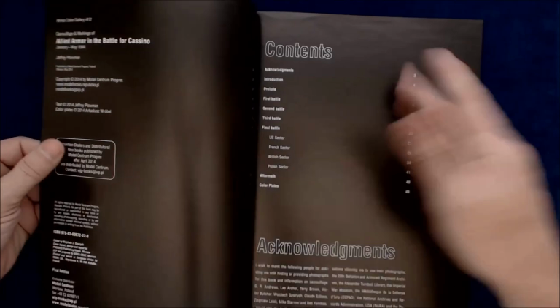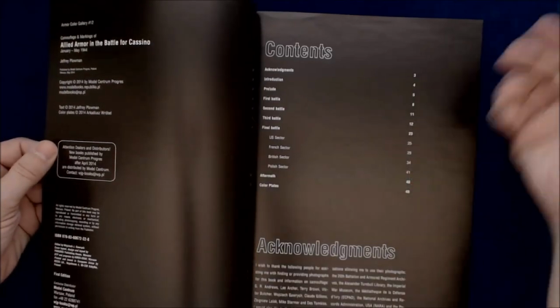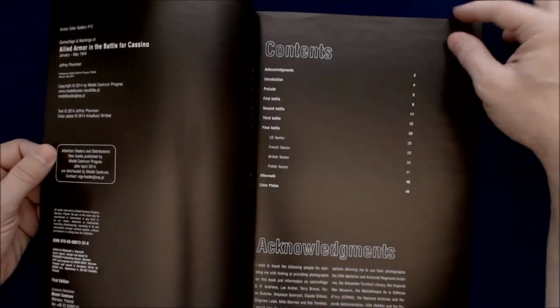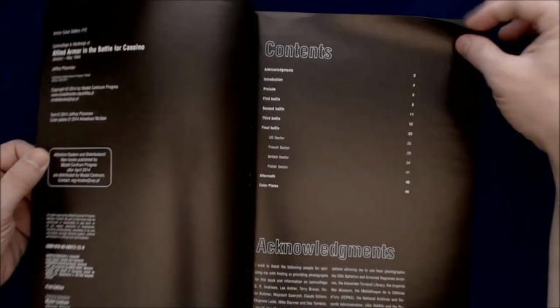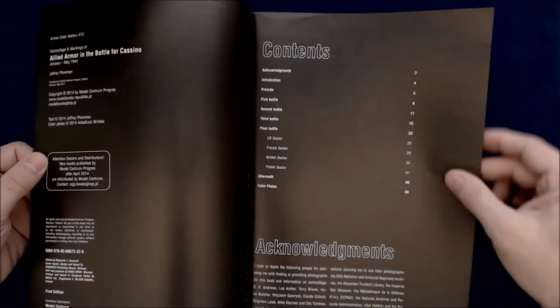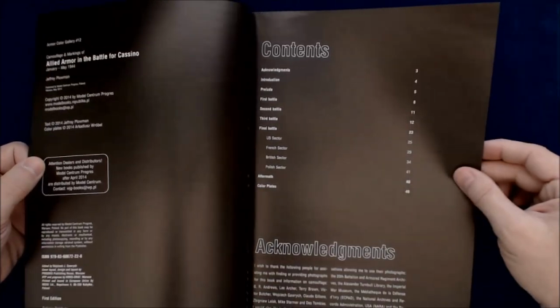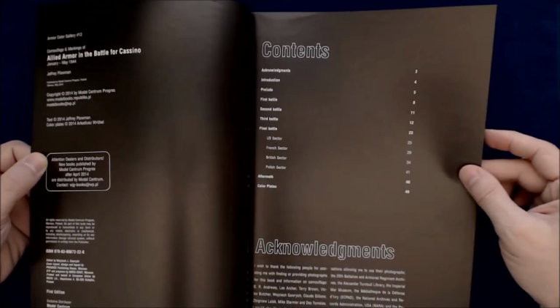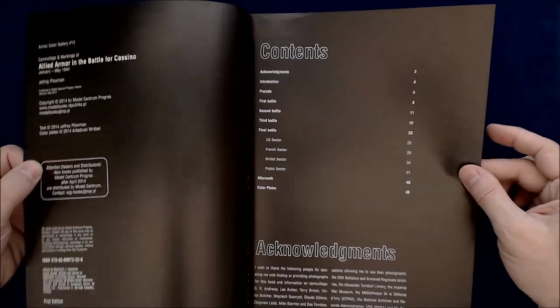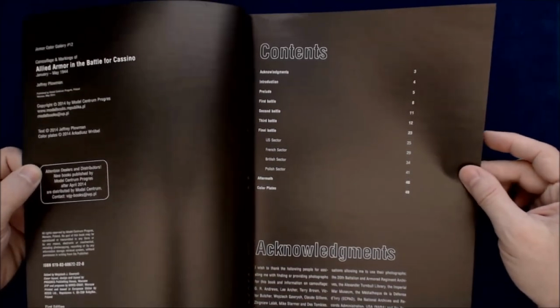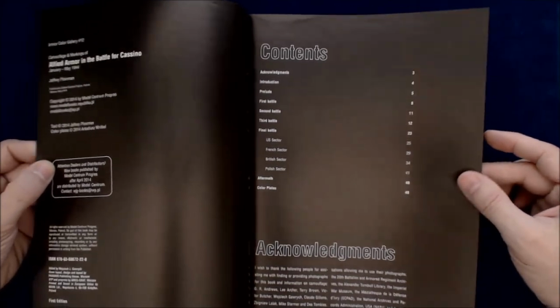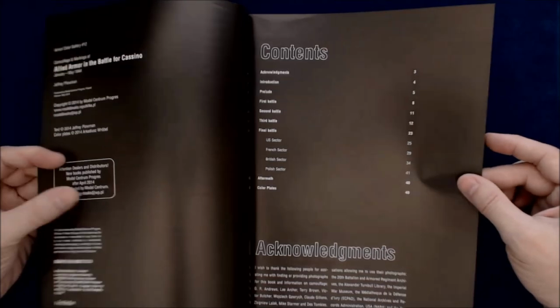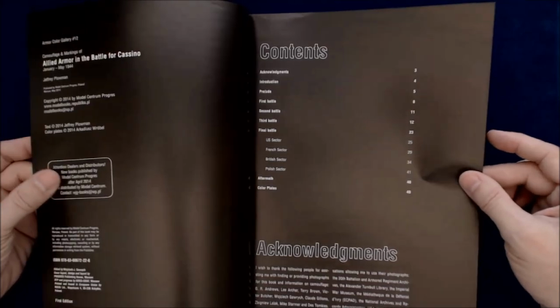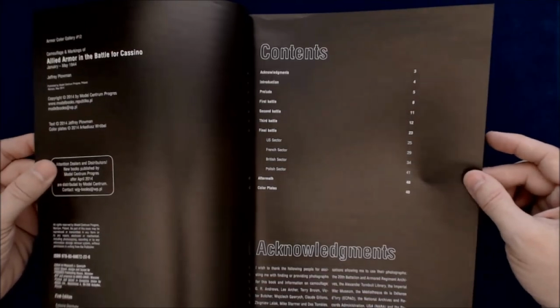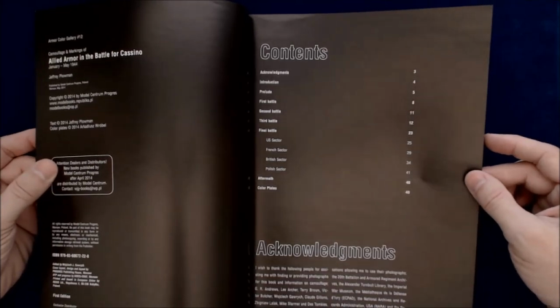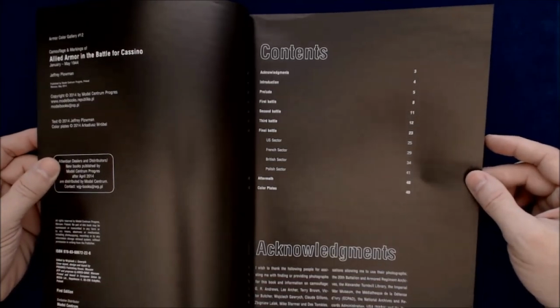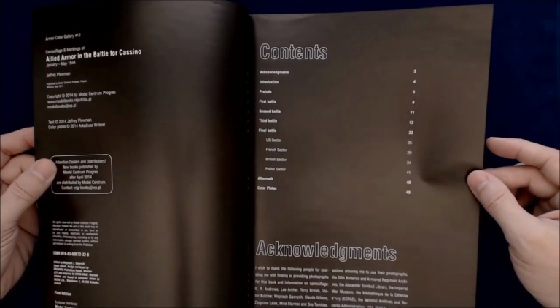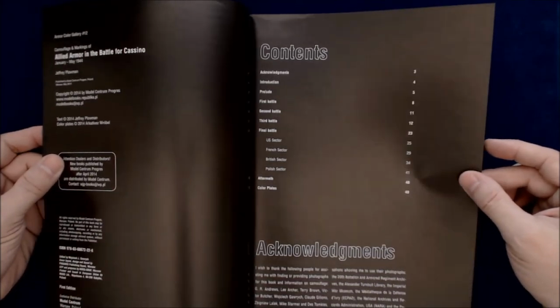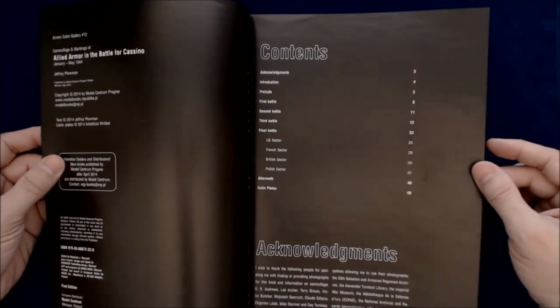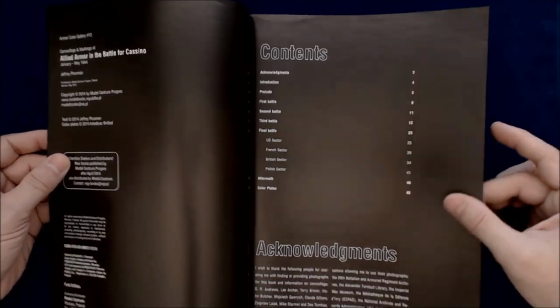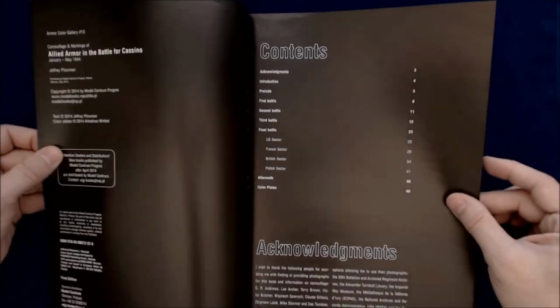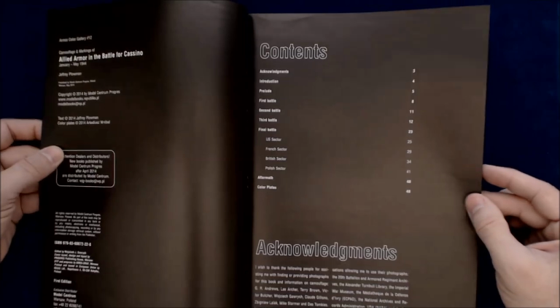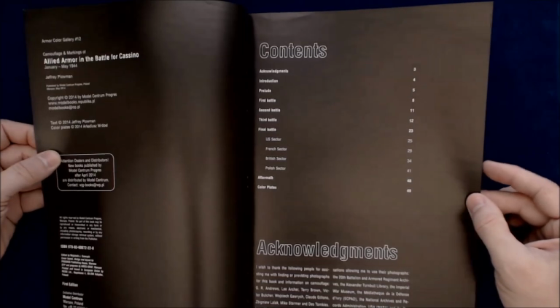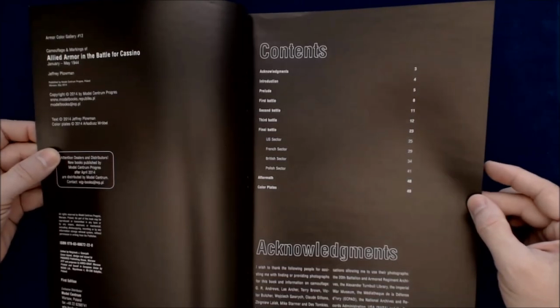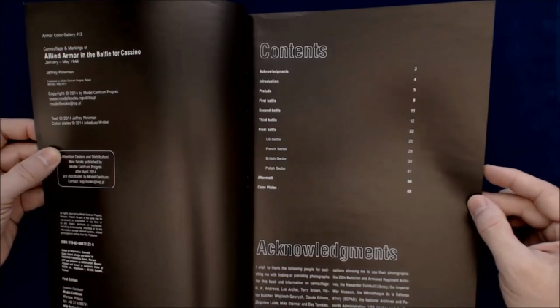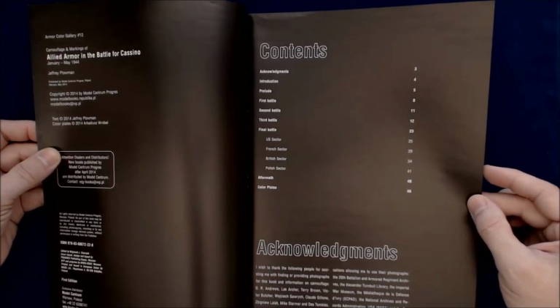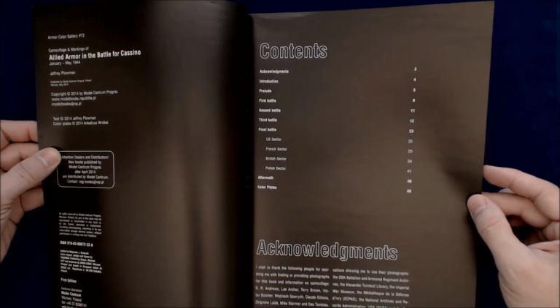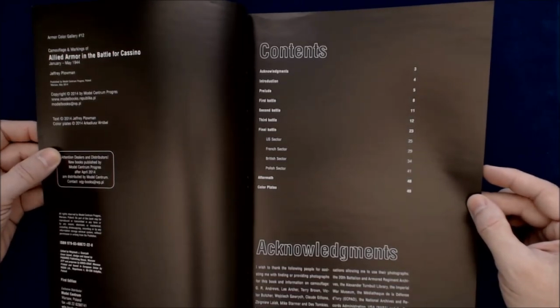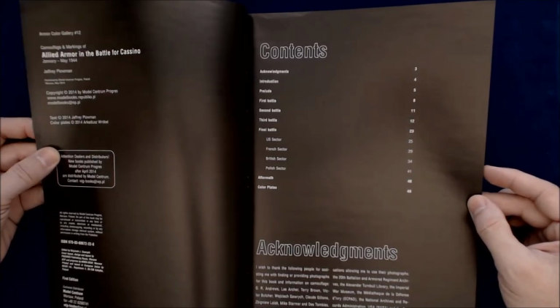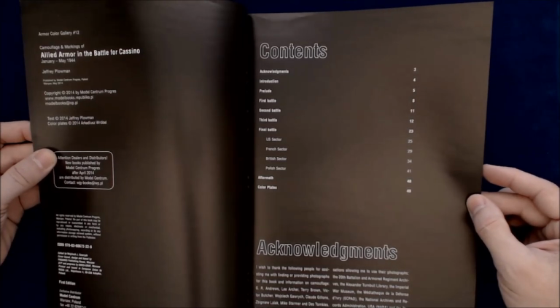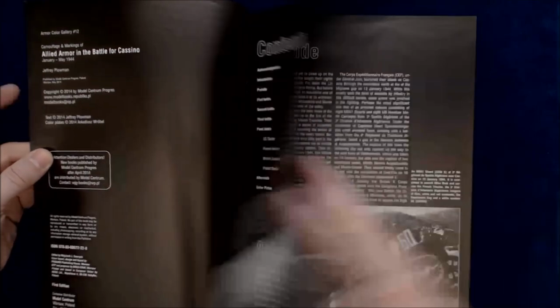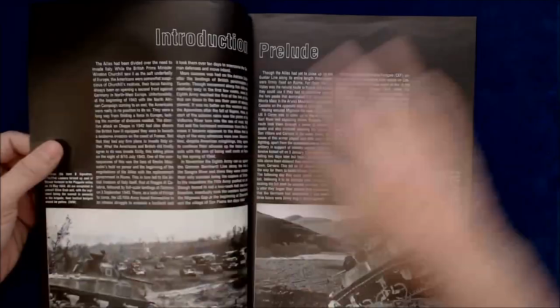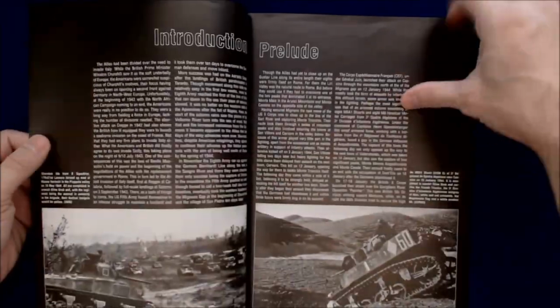The table of contents: Acknowledgements, Introduction, Prelude, First Battle, Second Battle, Third Battle, Final Battle, U.S. Sector, French Sector, British Sector, Polish Sector, Aftermath and Color Plates.